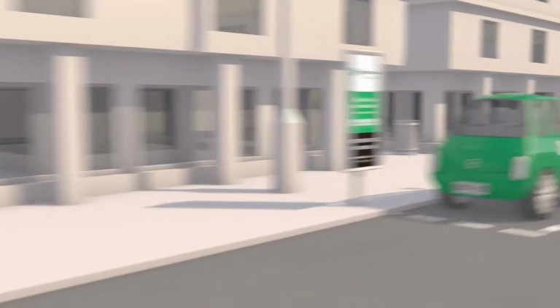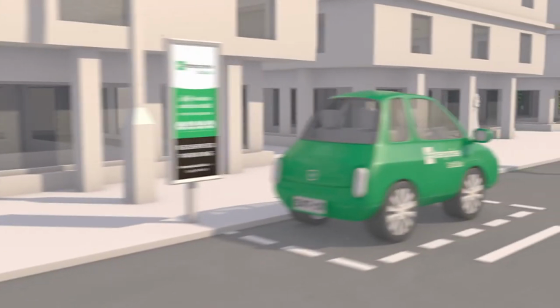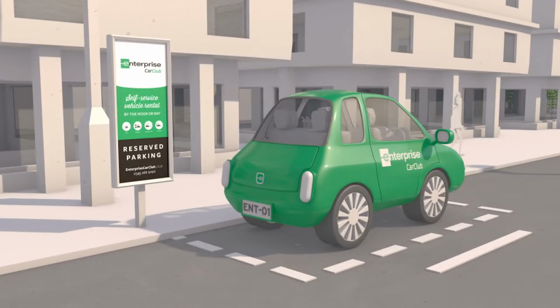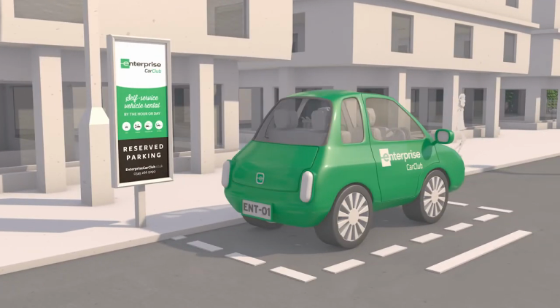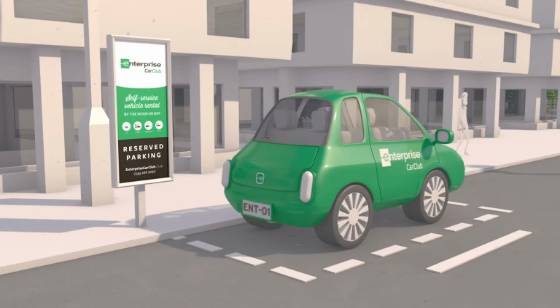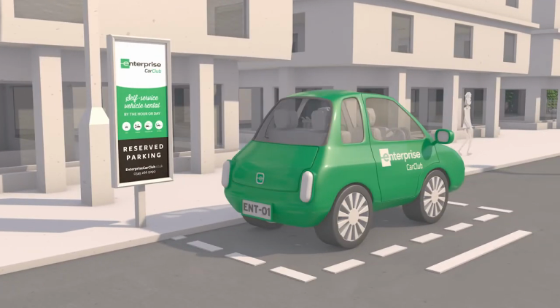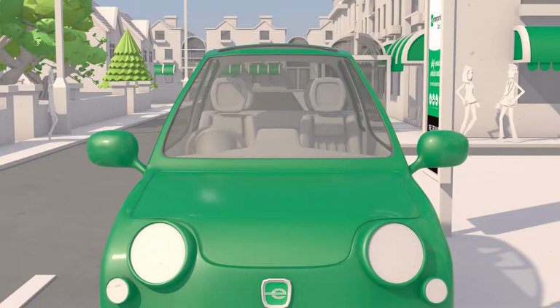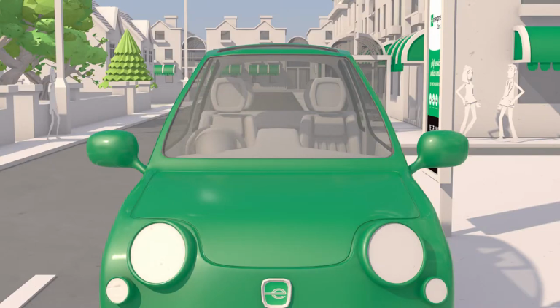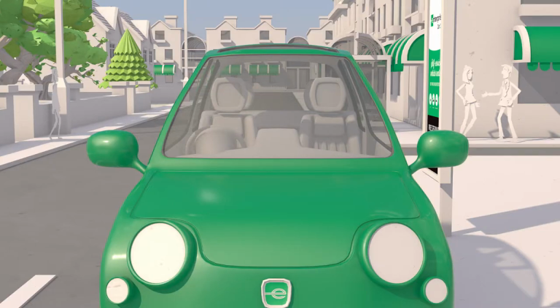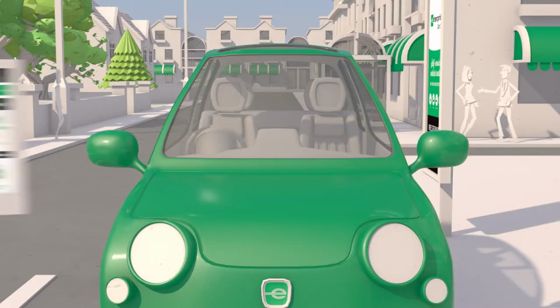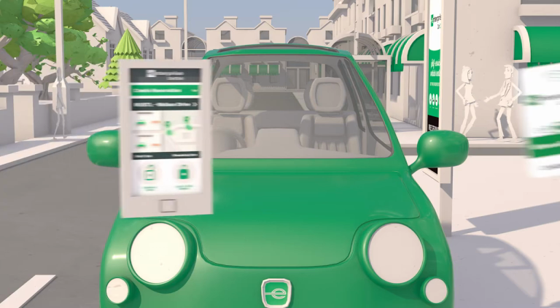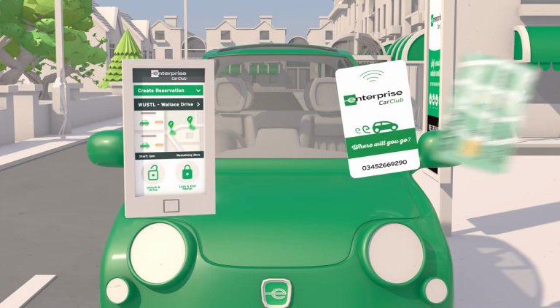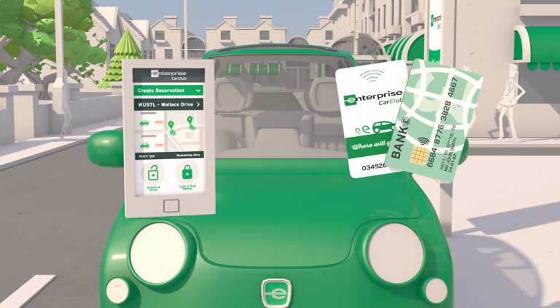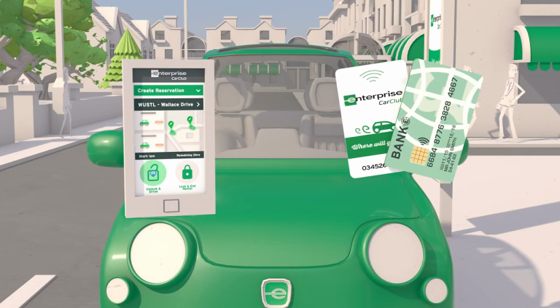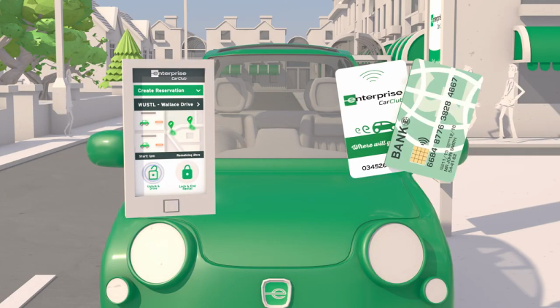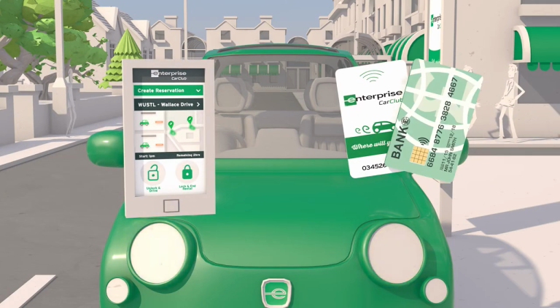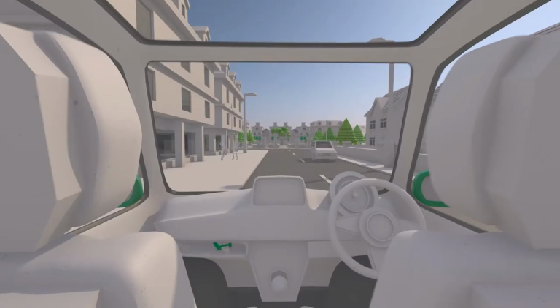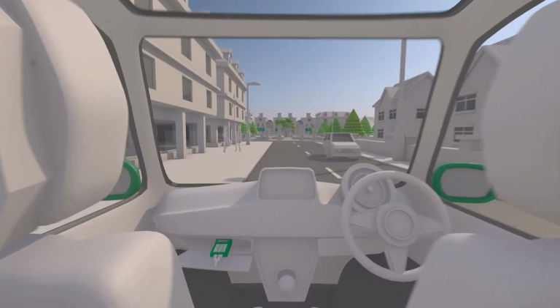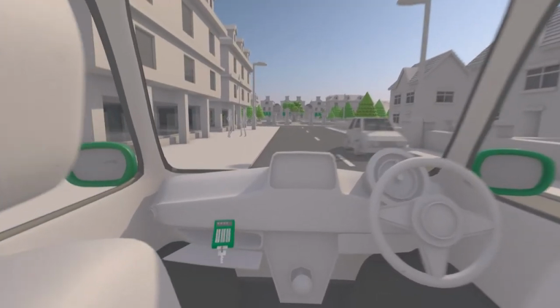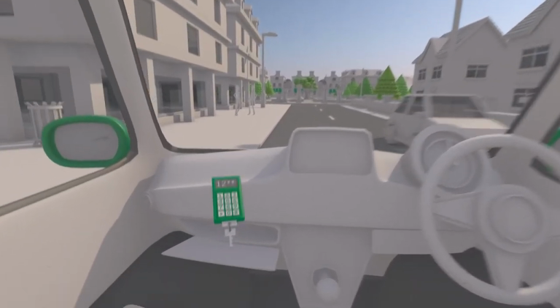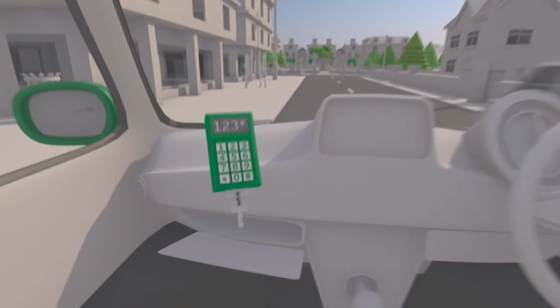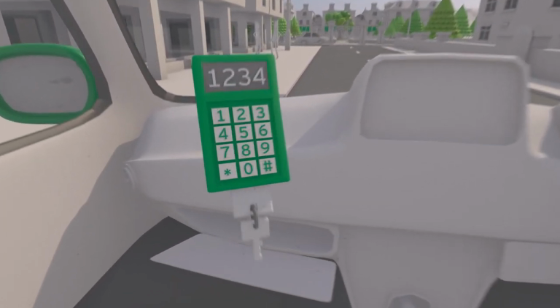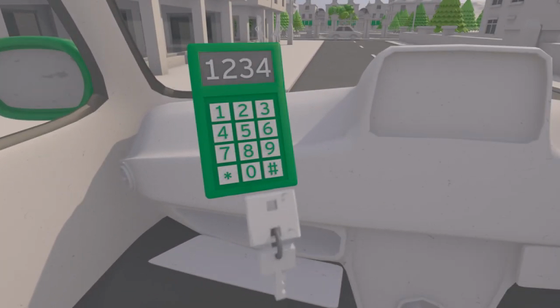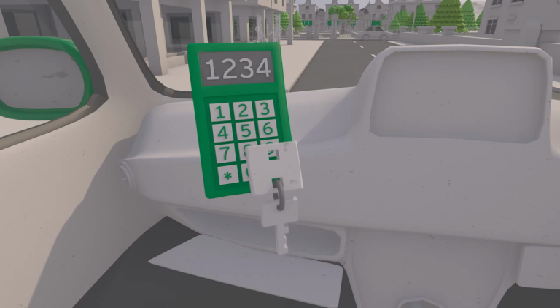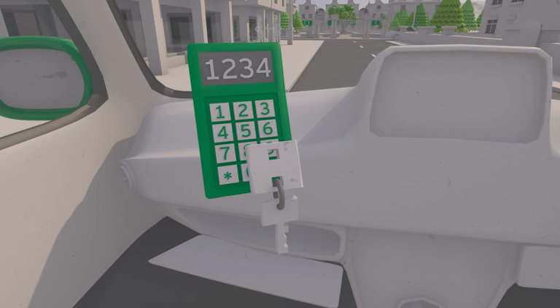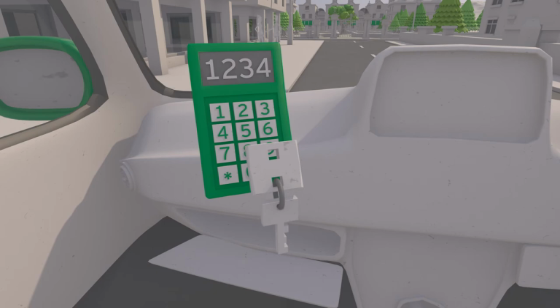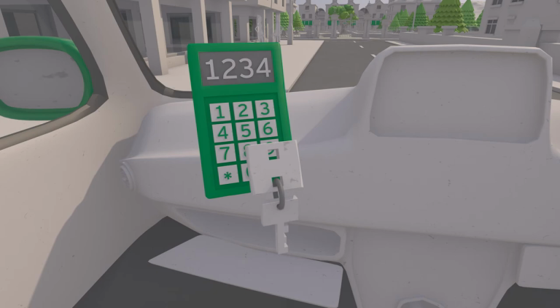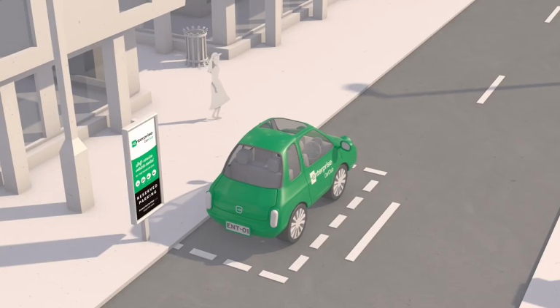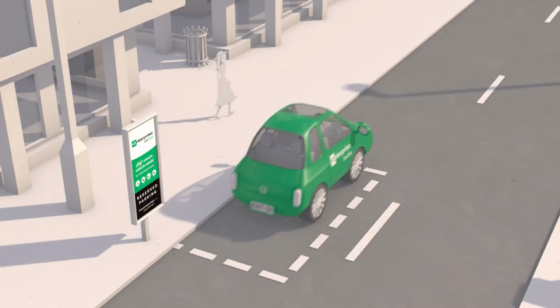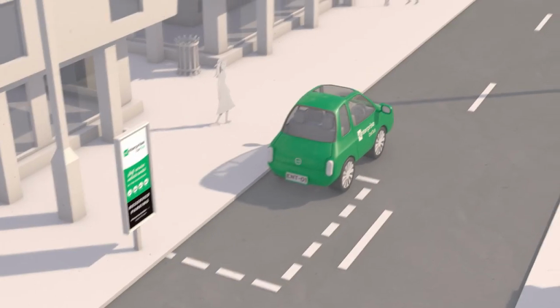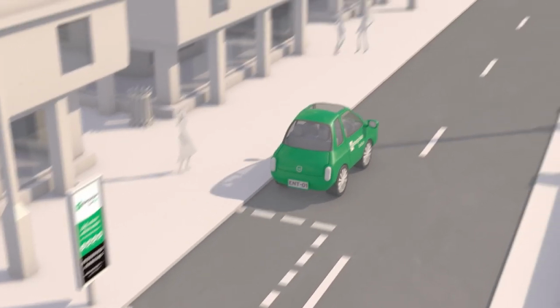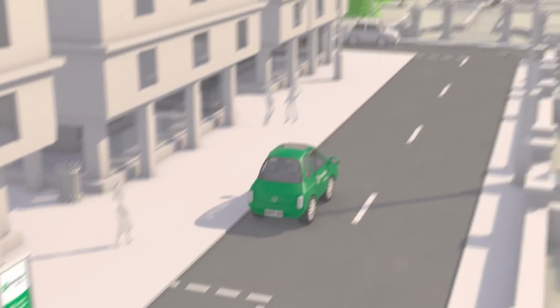To start your reservation unlock the vehicle with your app or access card. Enter your pin into the pin pad and collect the keys. Now you're ready to drive away.